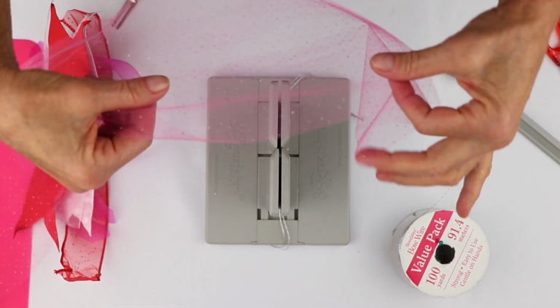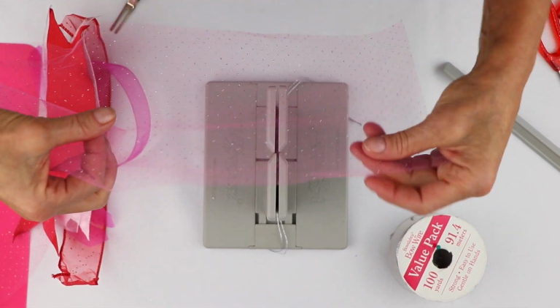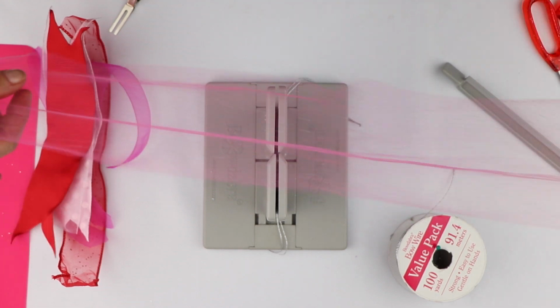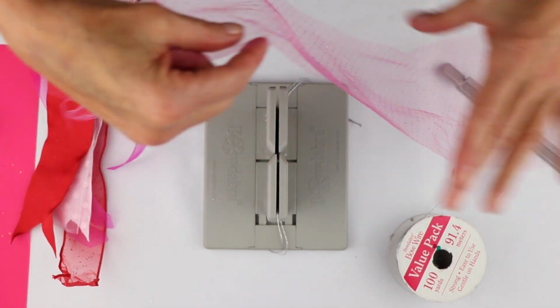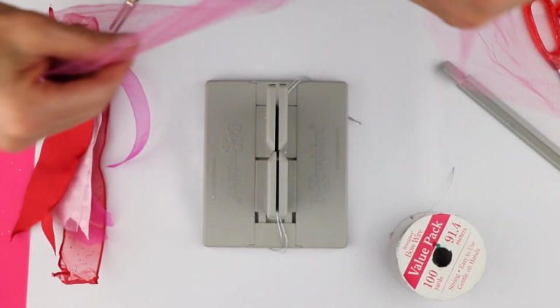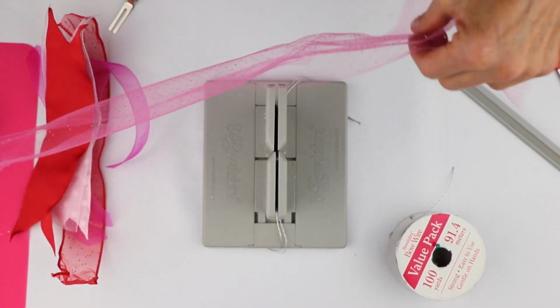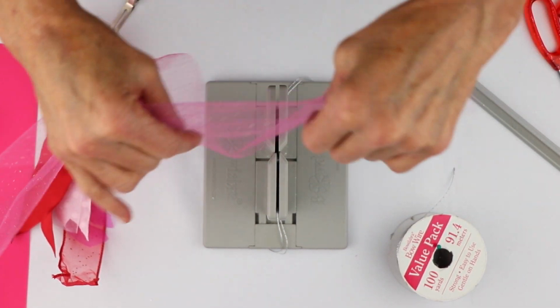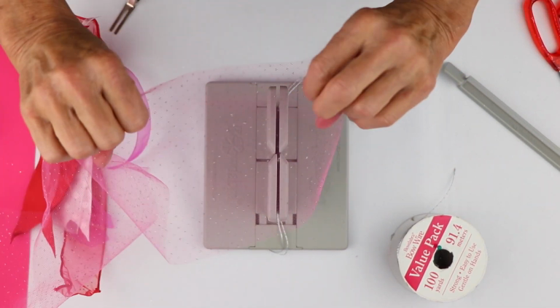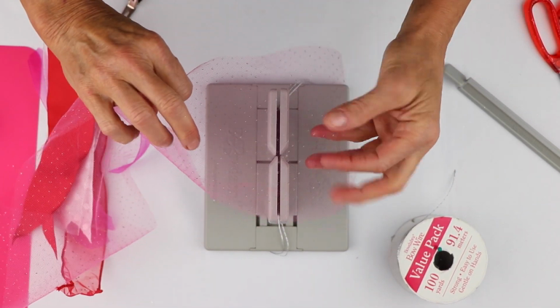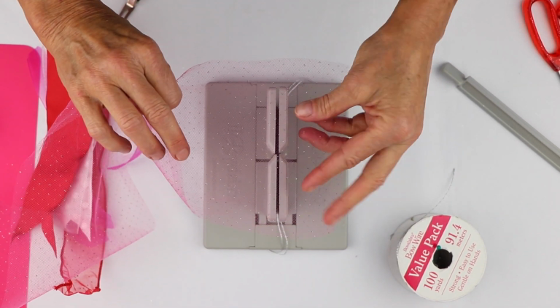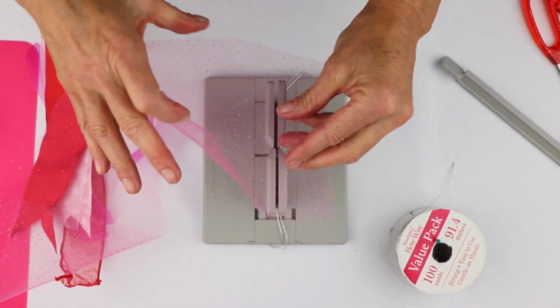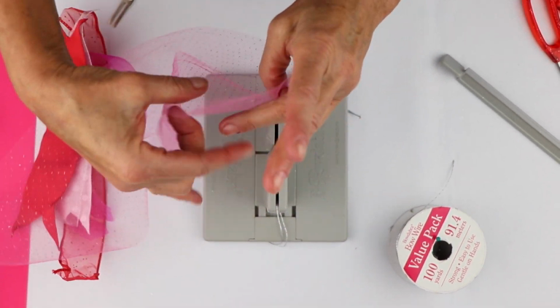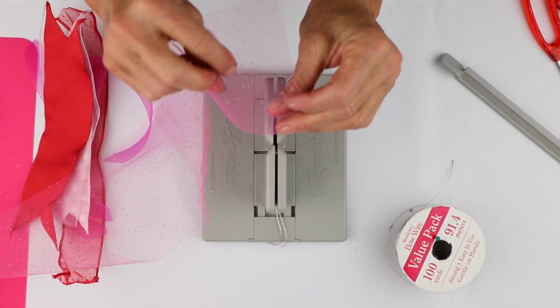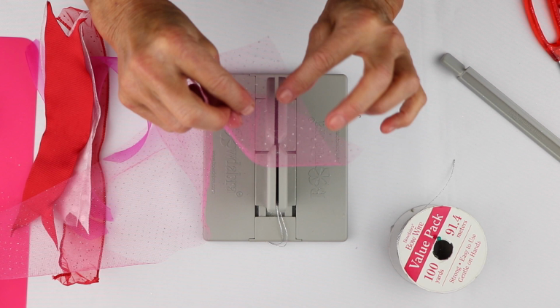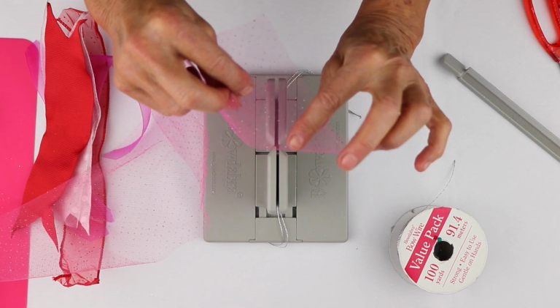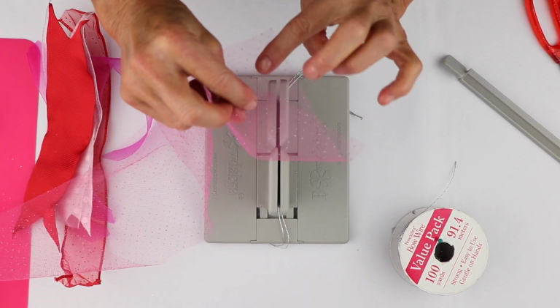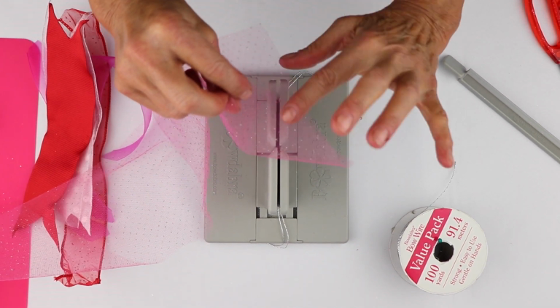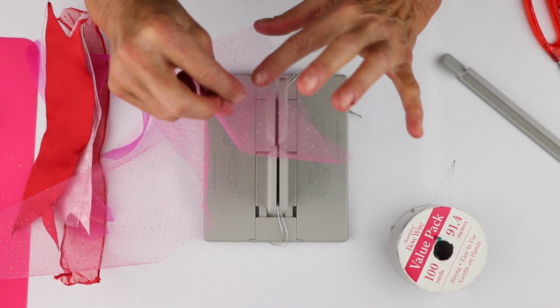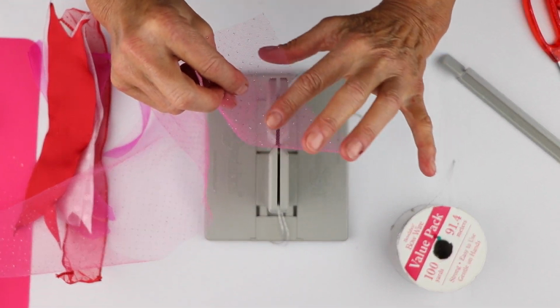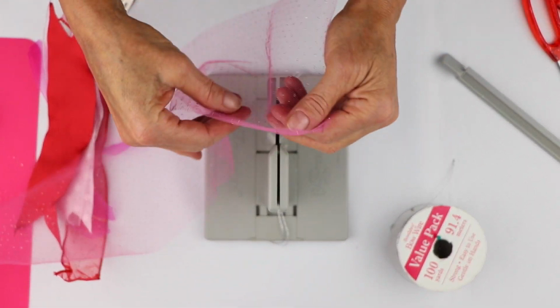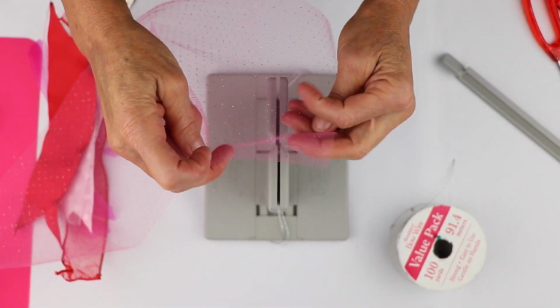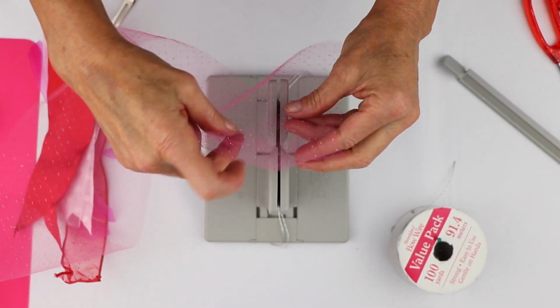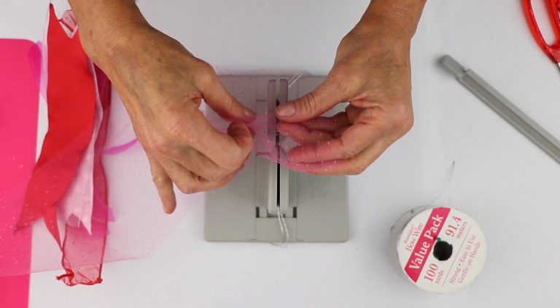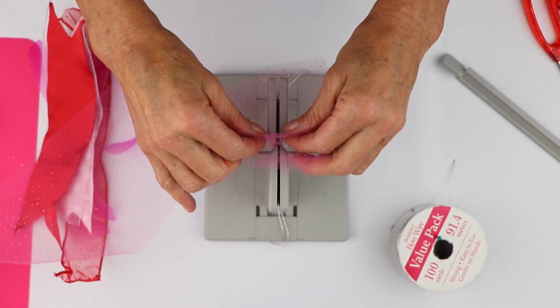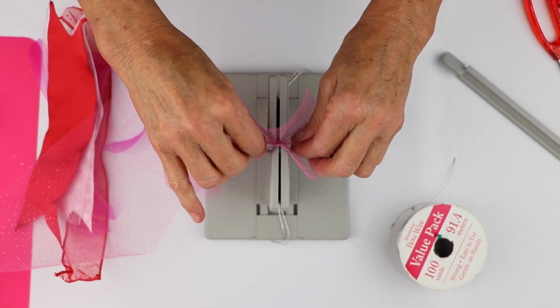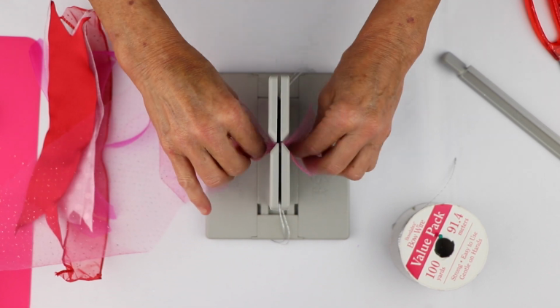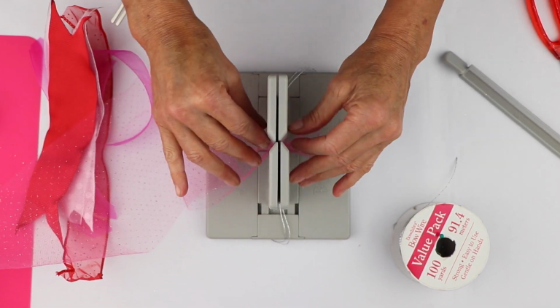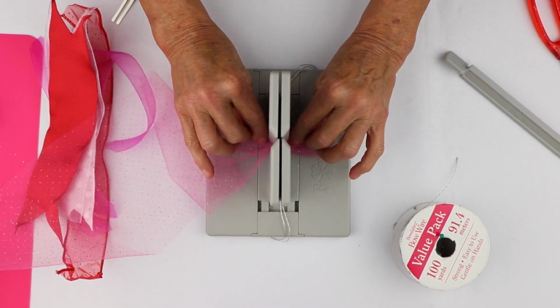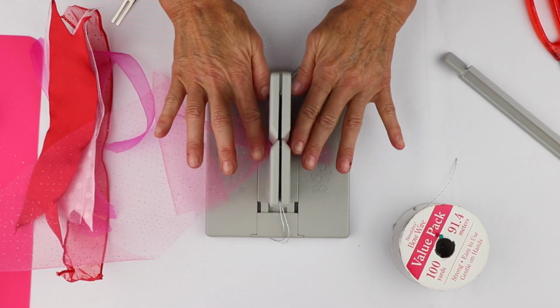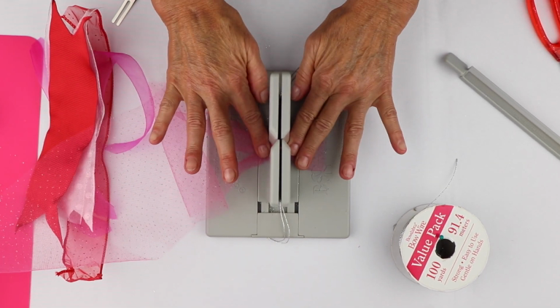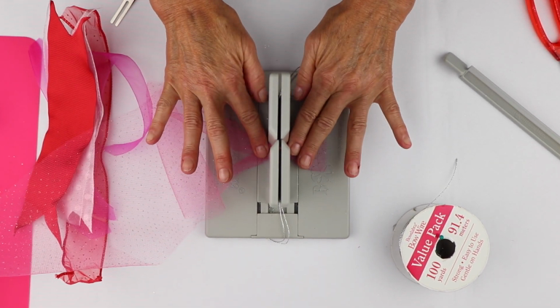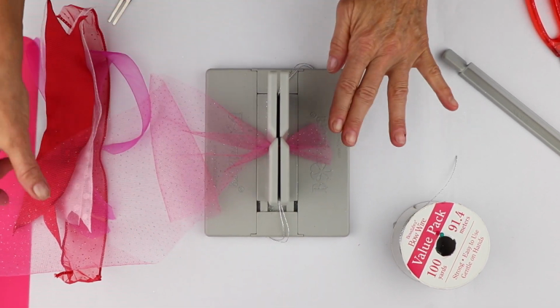Now I have this really pretty glitter ribbon. The first thing I'm going to do — I'm putting it in wrong side; this is the right side of the ribbon — so I'm actually going to put the right side of the ribbon down and just scrunch that down into my Bowdabra.